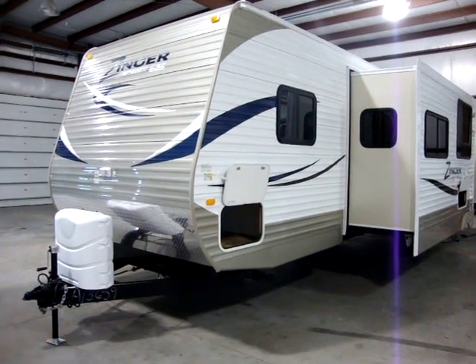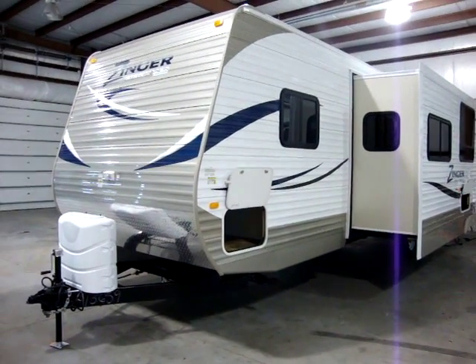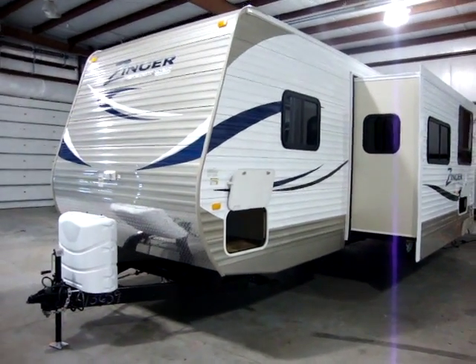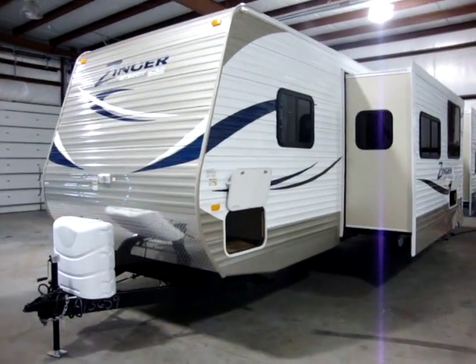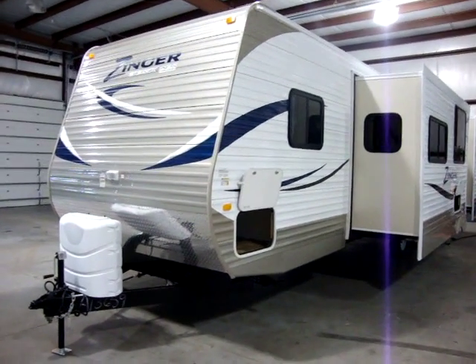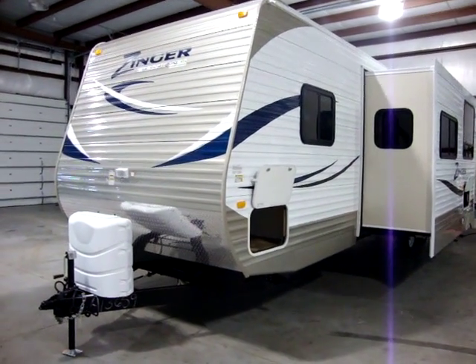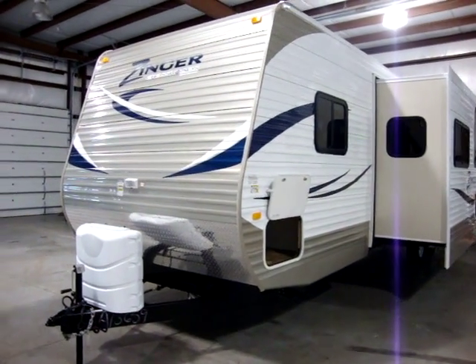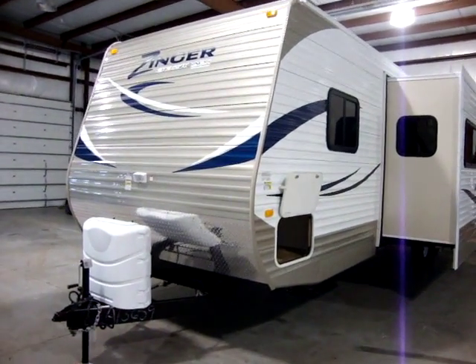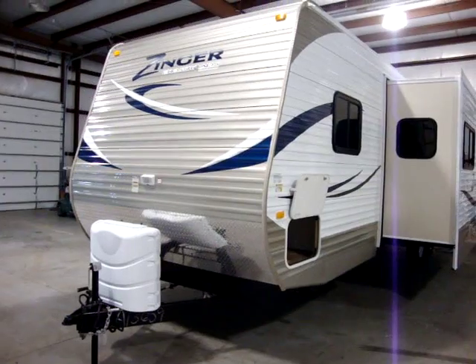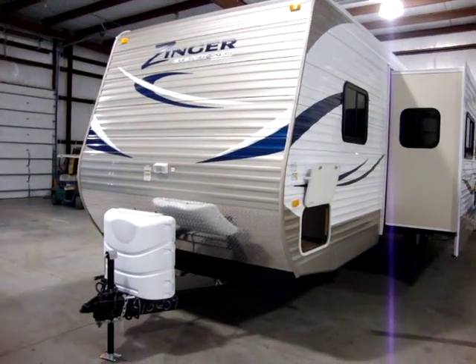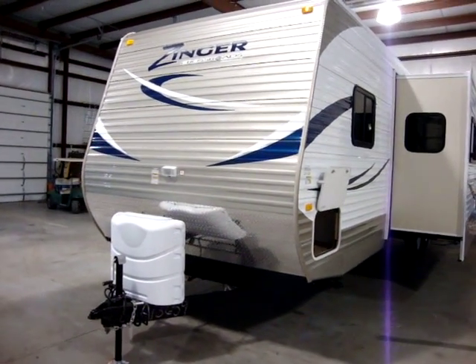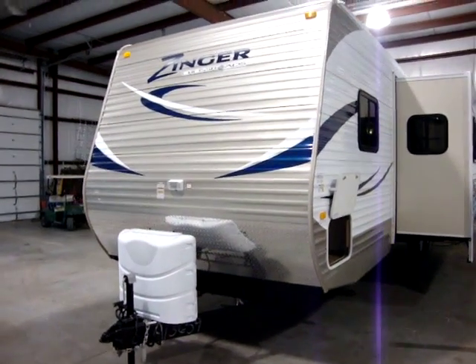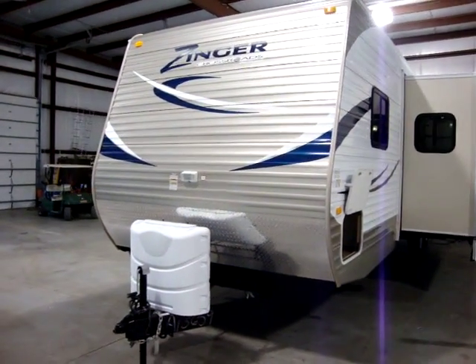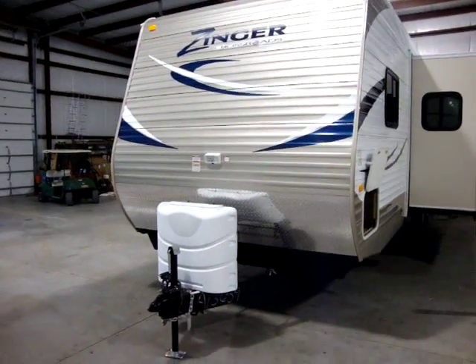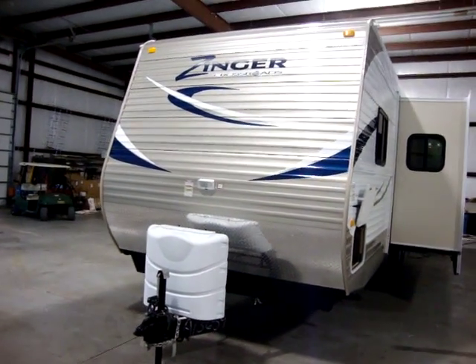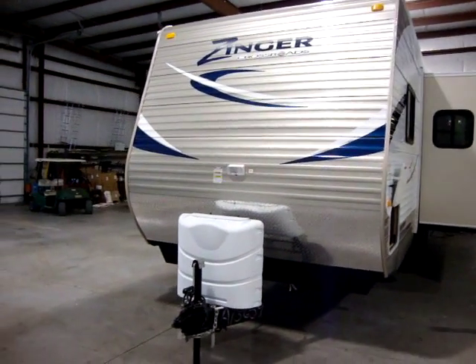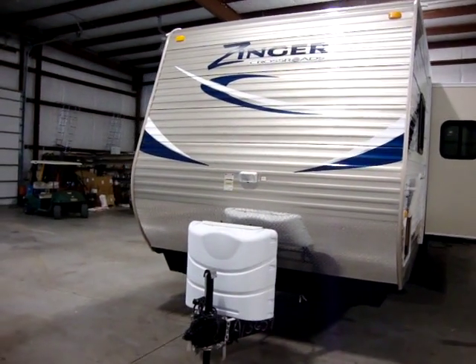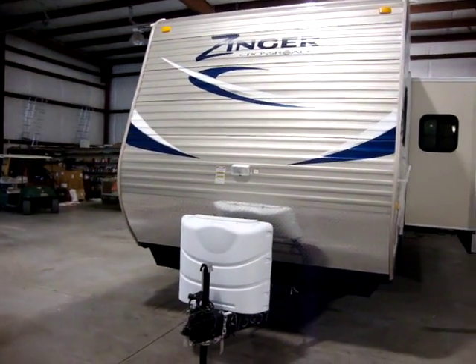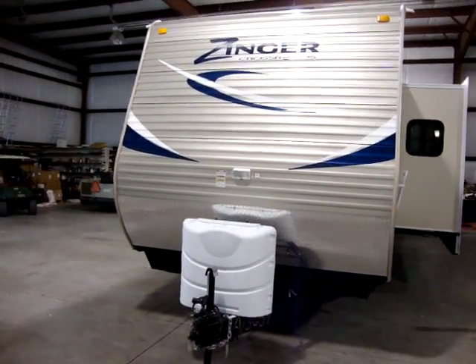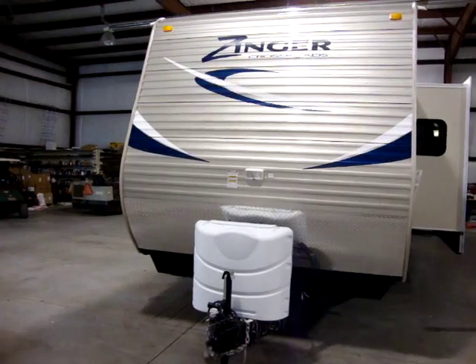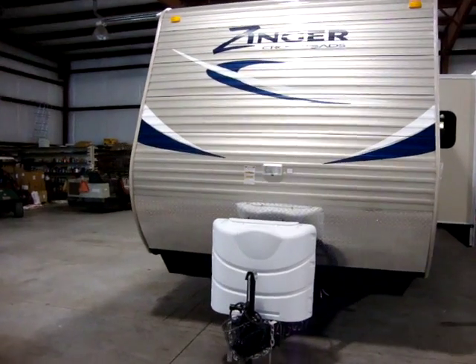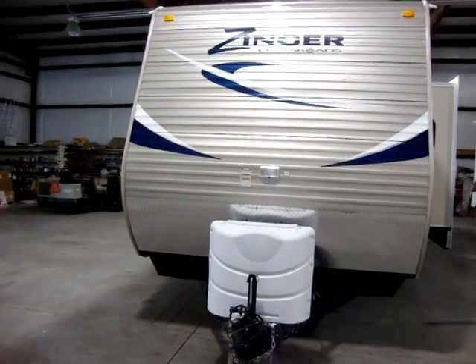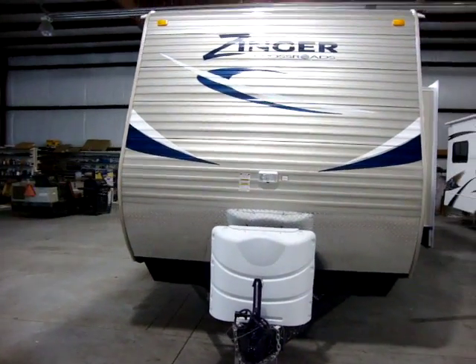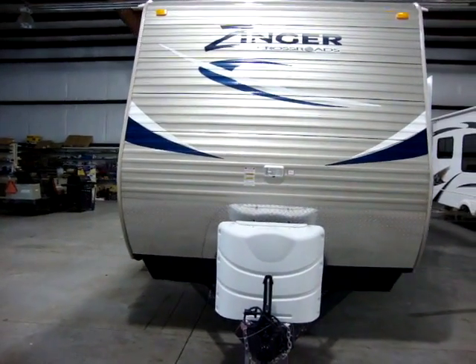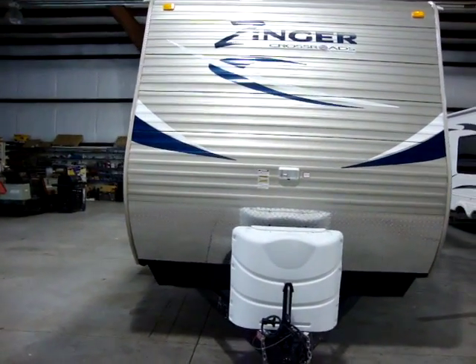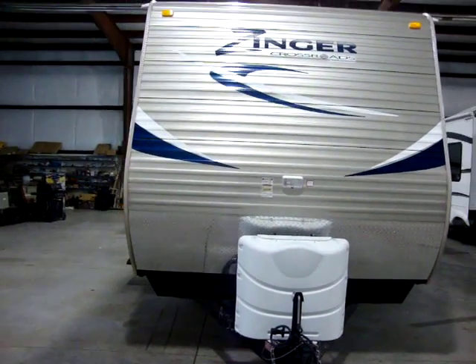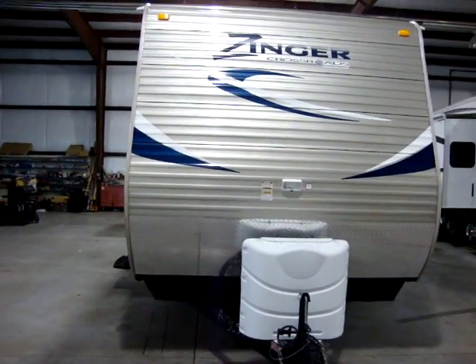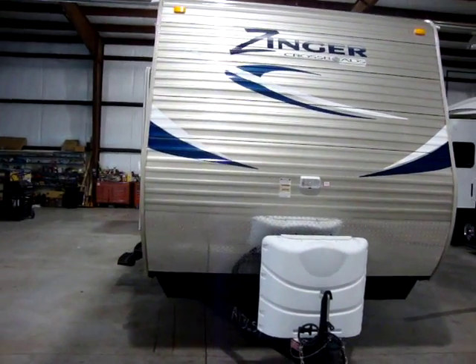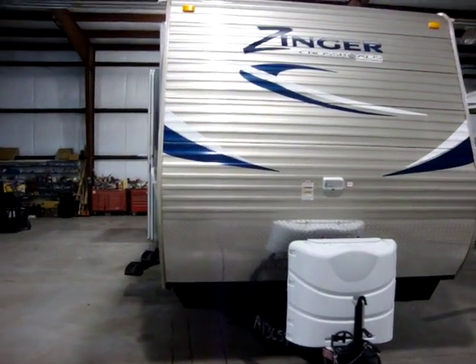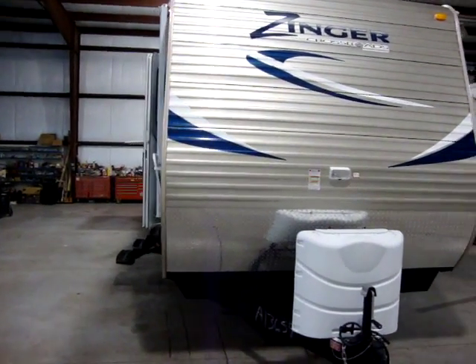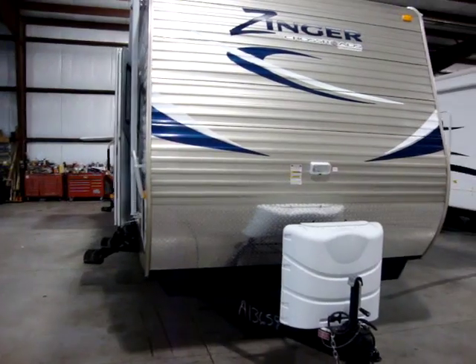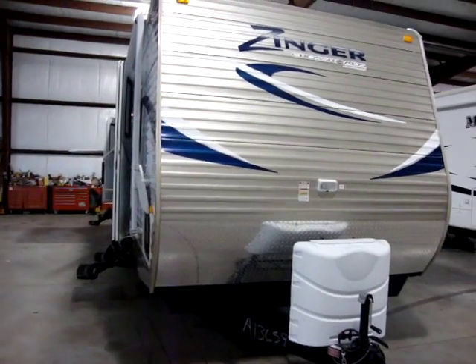Hi and welcome to another video by Couch's Campers. Today we're looking at the newest 2011 Crossroads Zinger 31SB. I'm going to take a few minutes and walk you through the outside of this coach and then the inside.